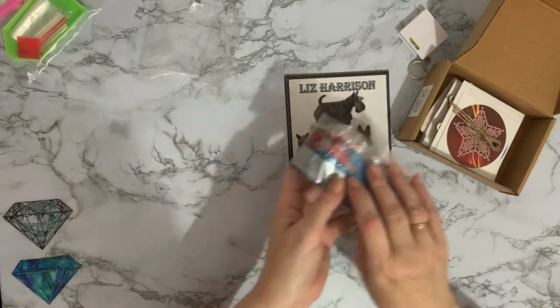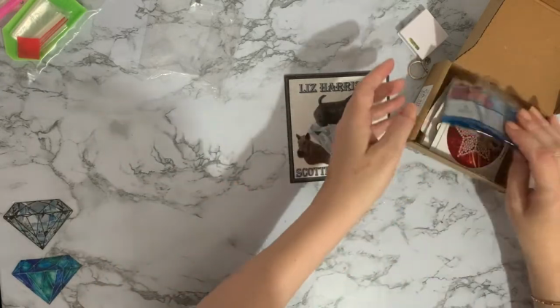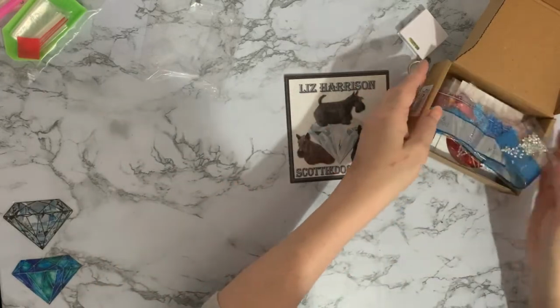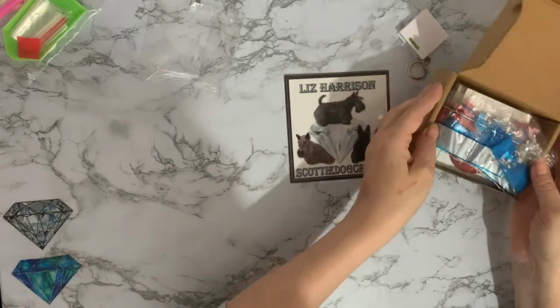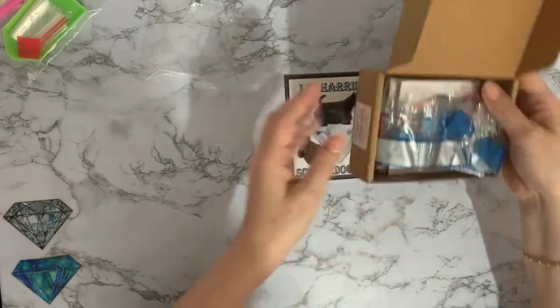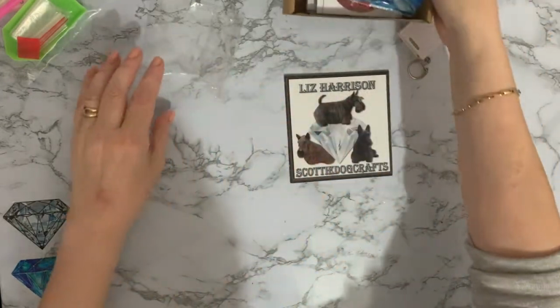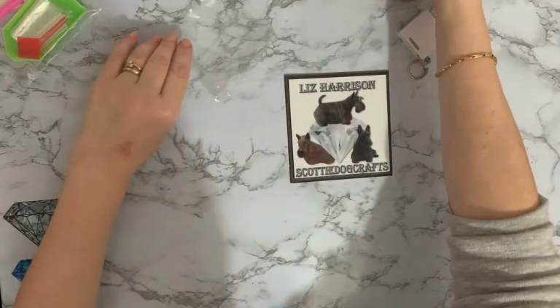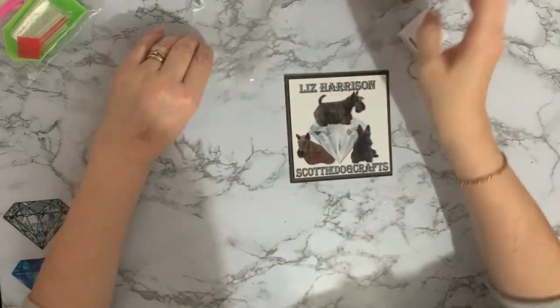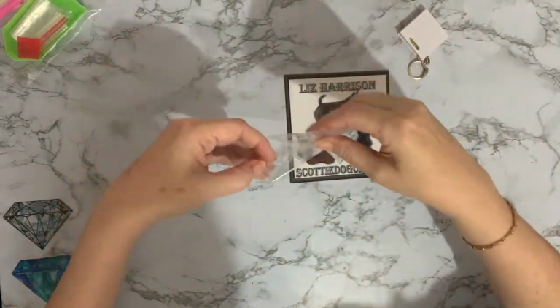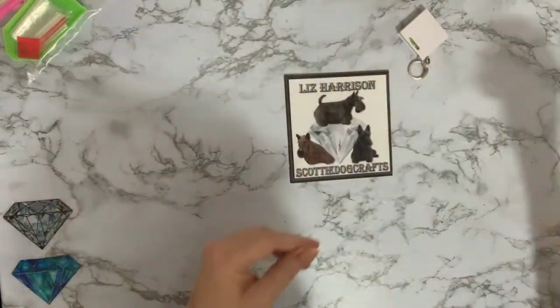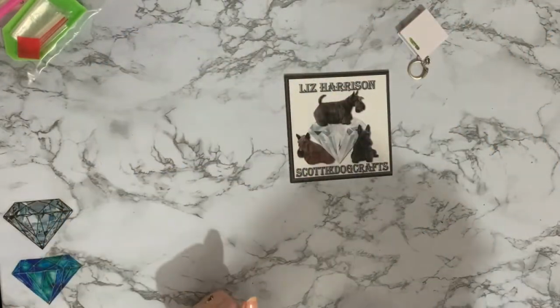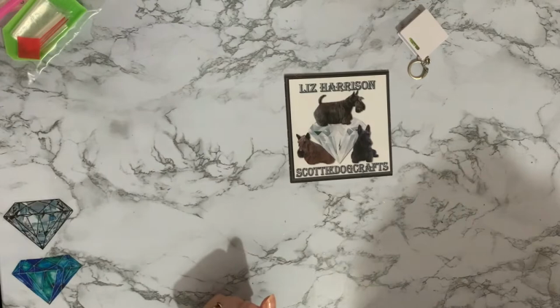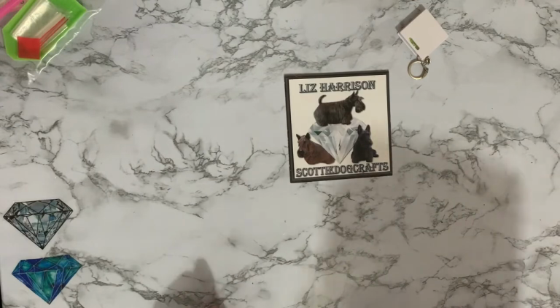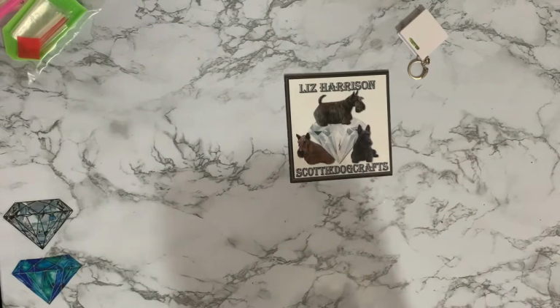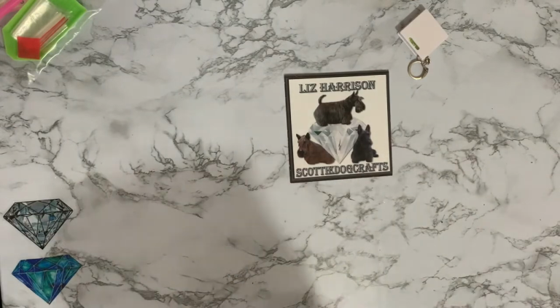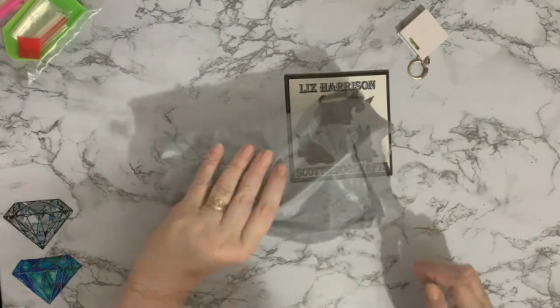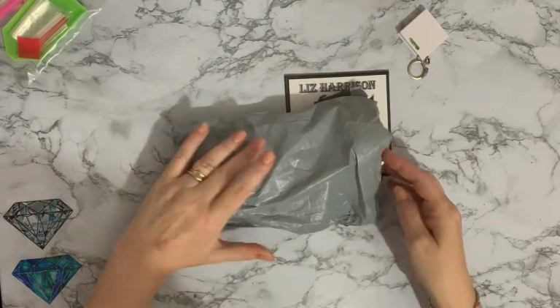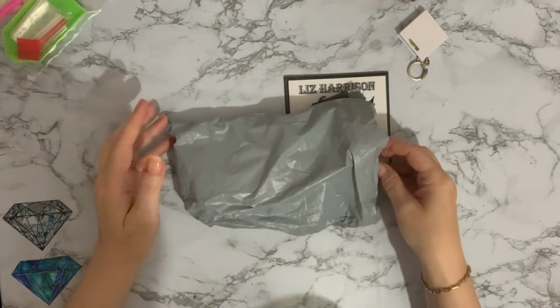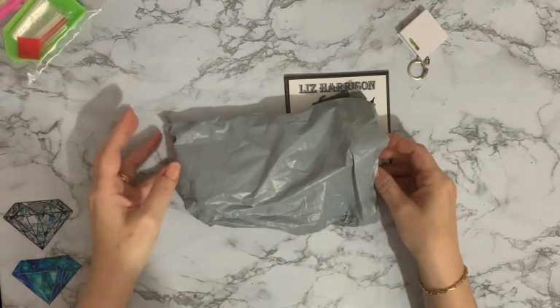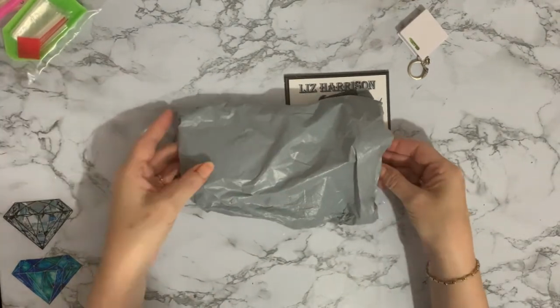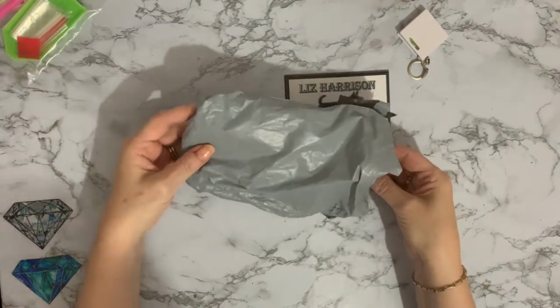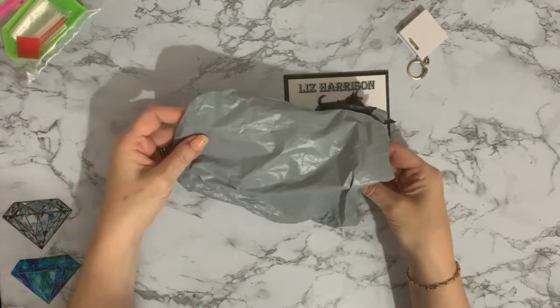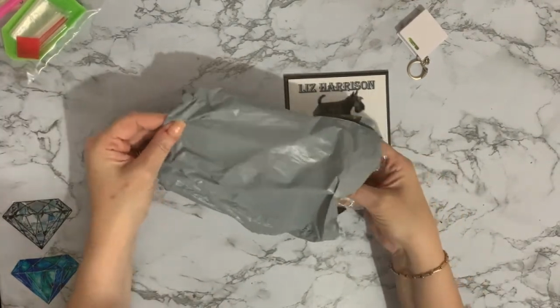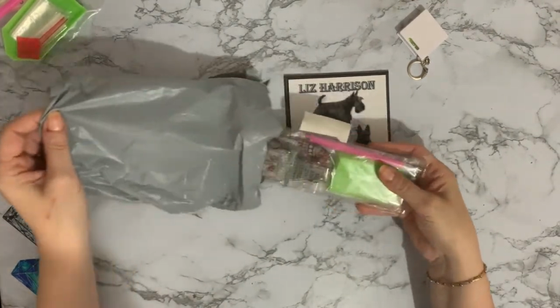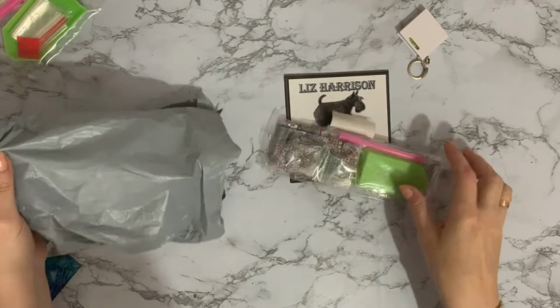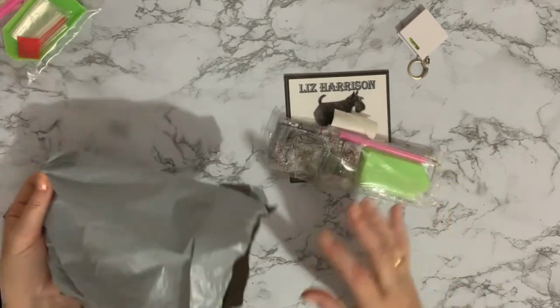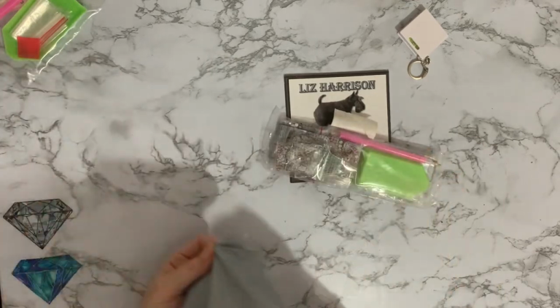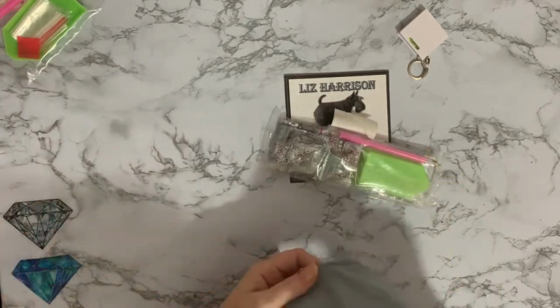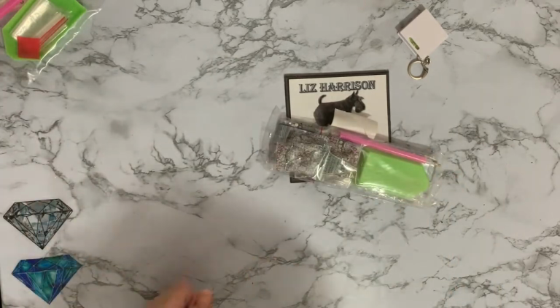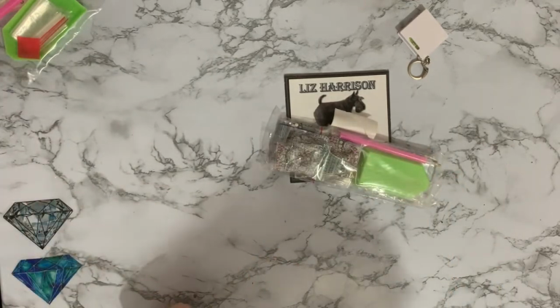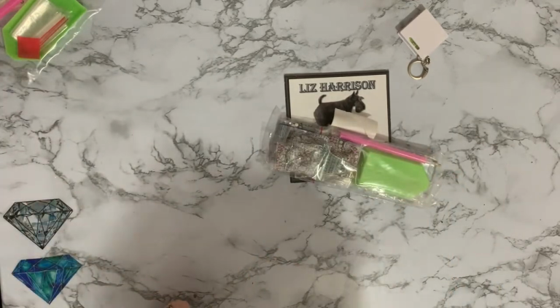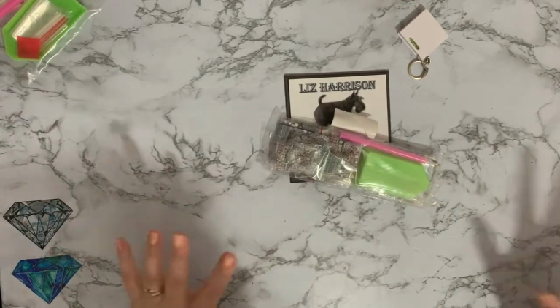It comes in a nice little box as well. For £2.99 it's a nice little set and I'll either do it myself or gift it to somebody.